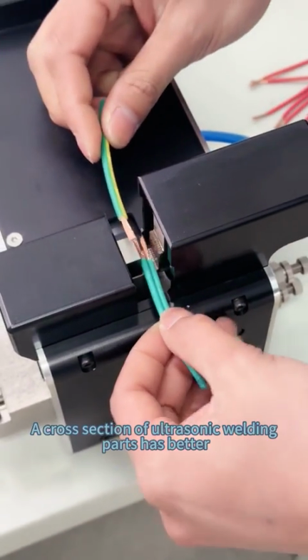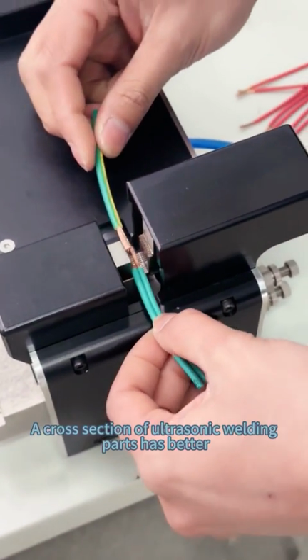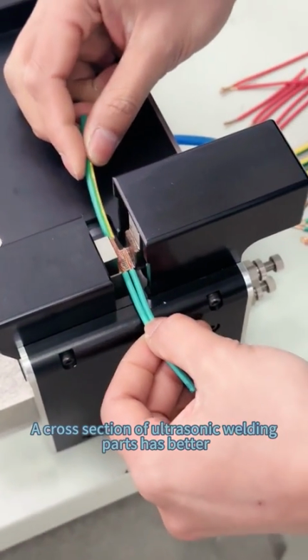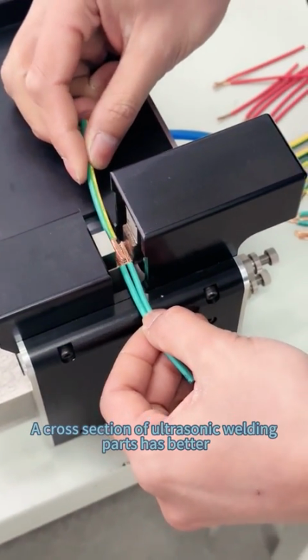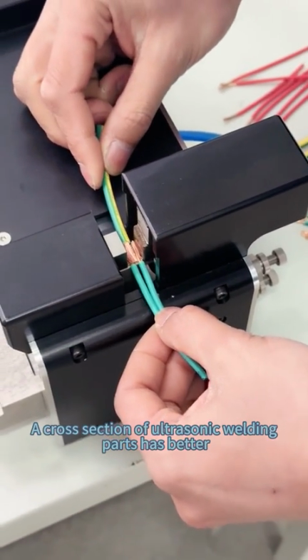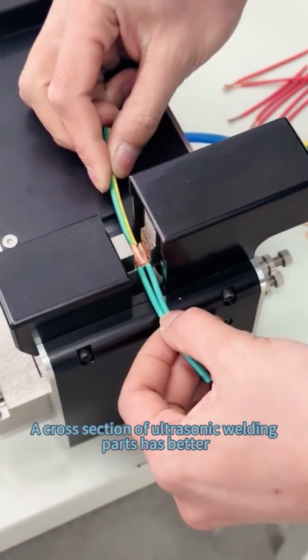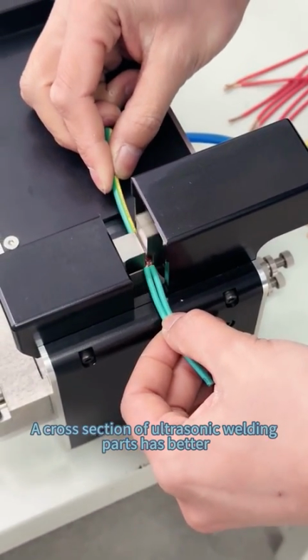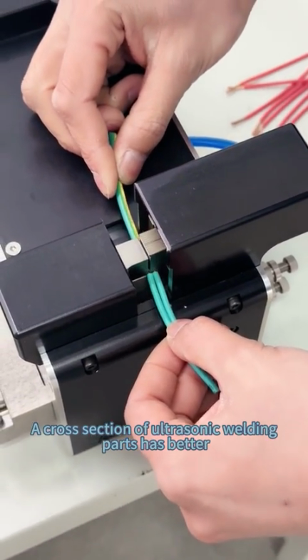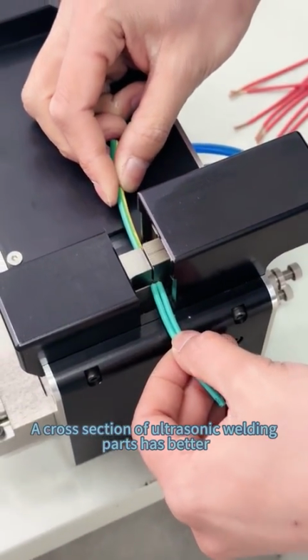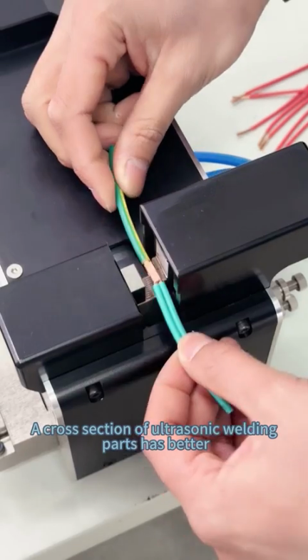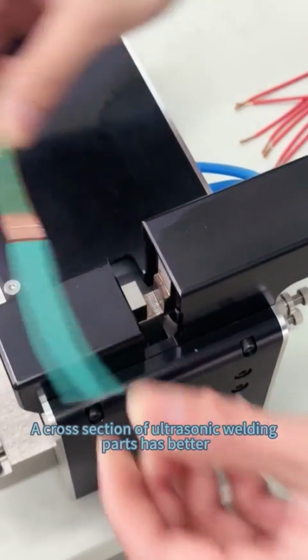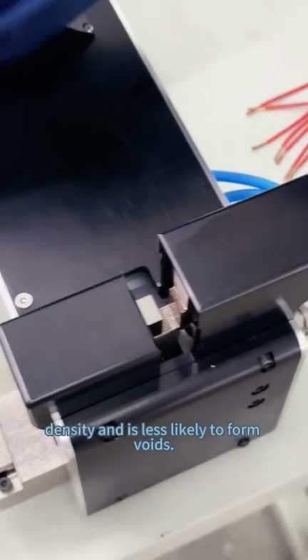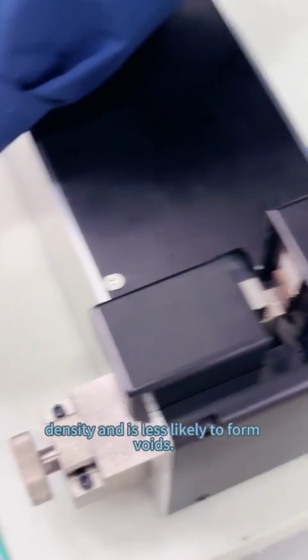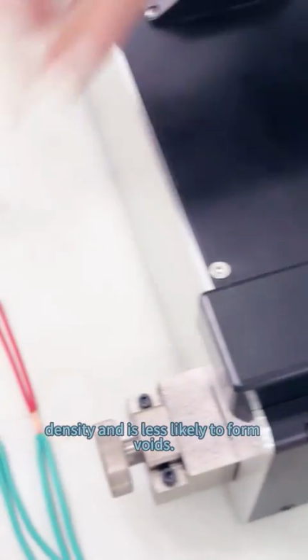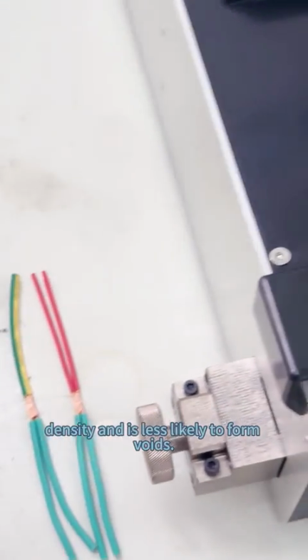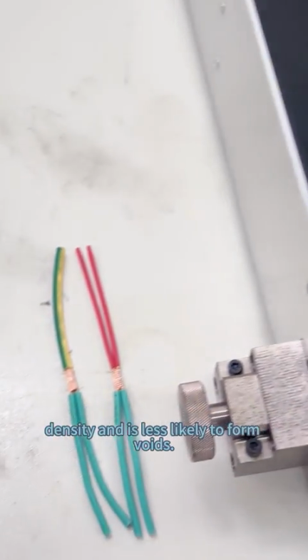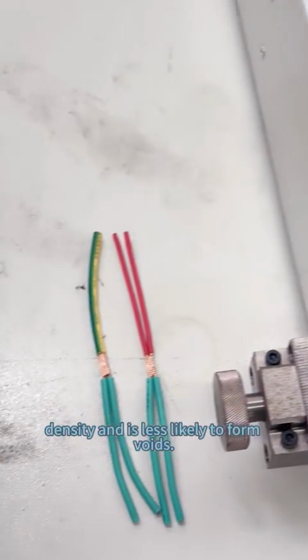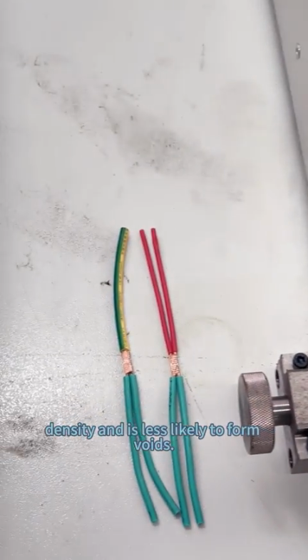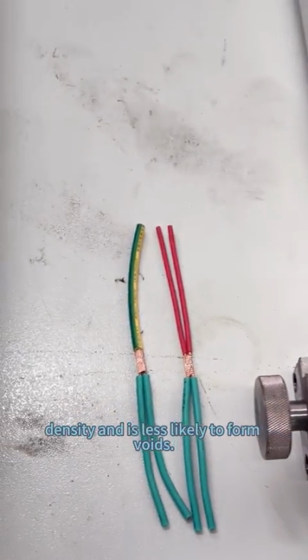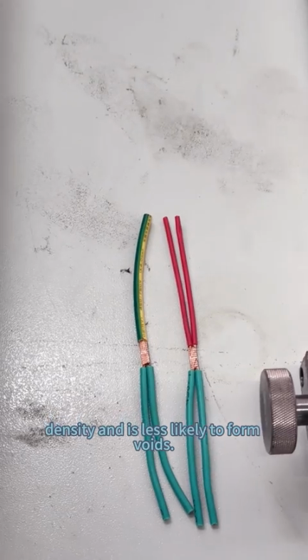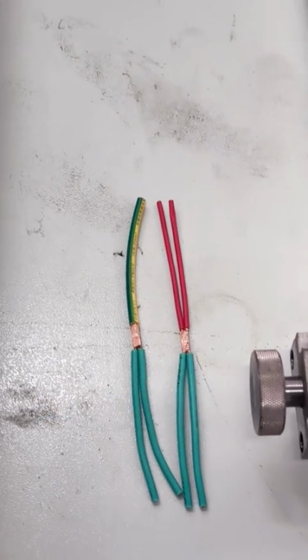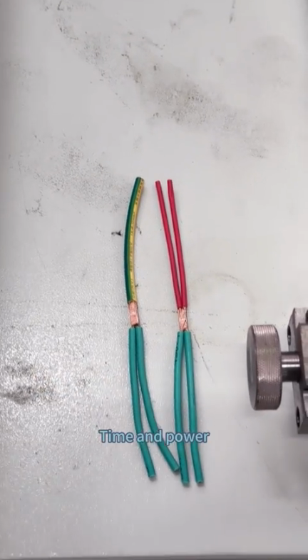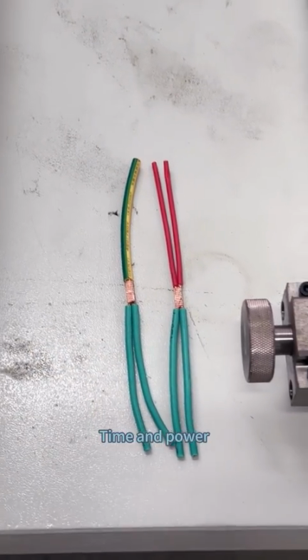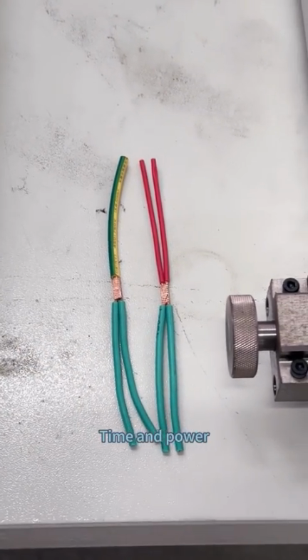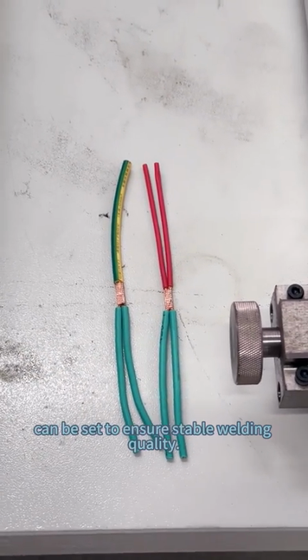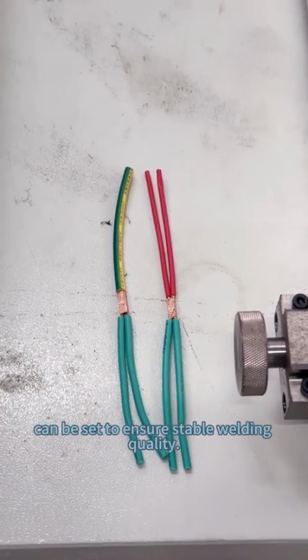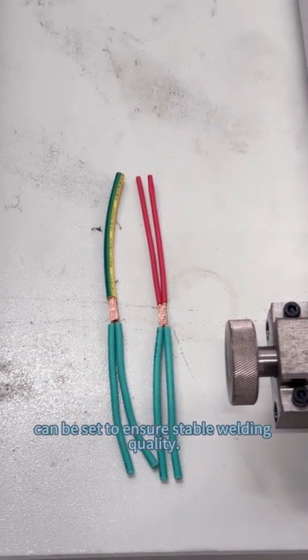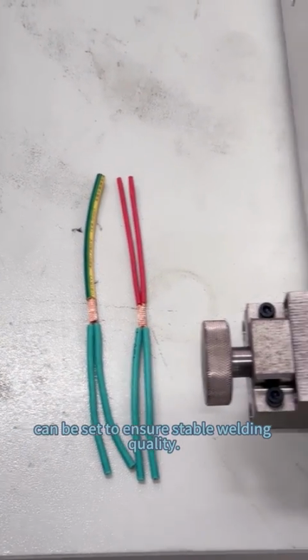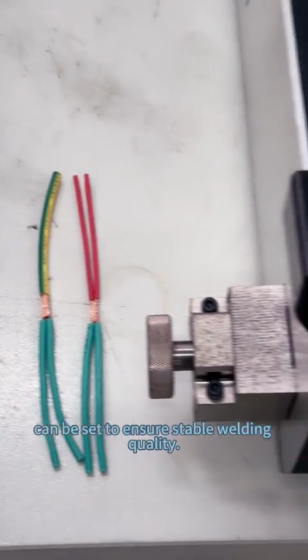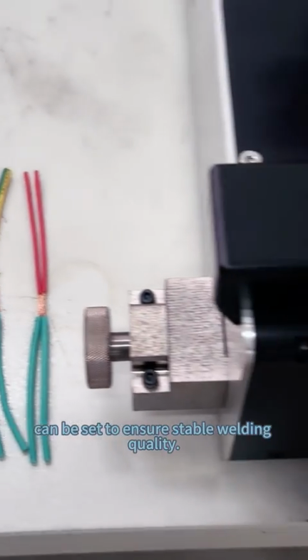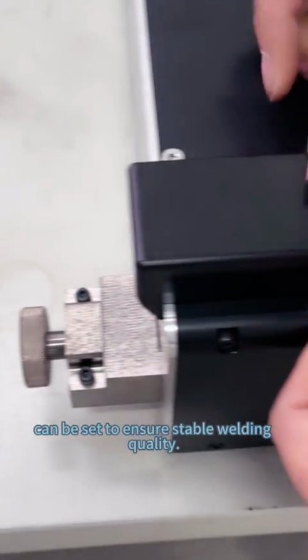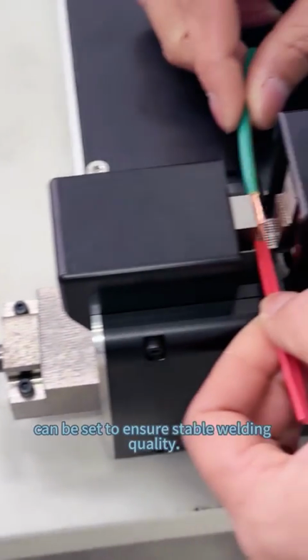A cross-section of ultrasonic welding hubs has better density and is less likely to form noise. Time and power can be set to ensure stable welding quality.